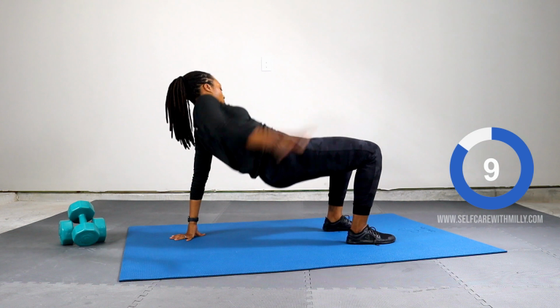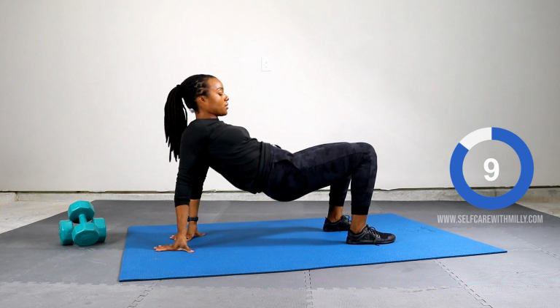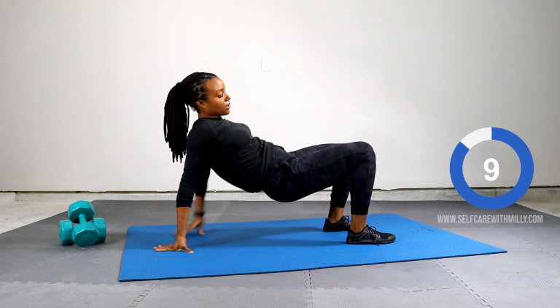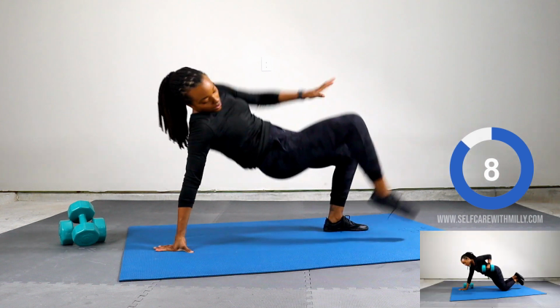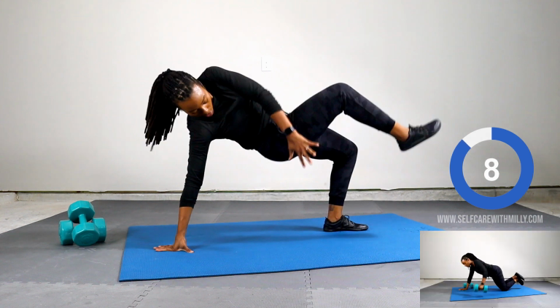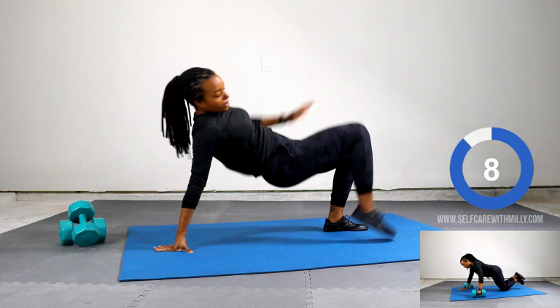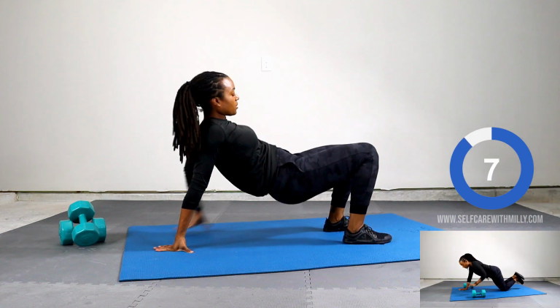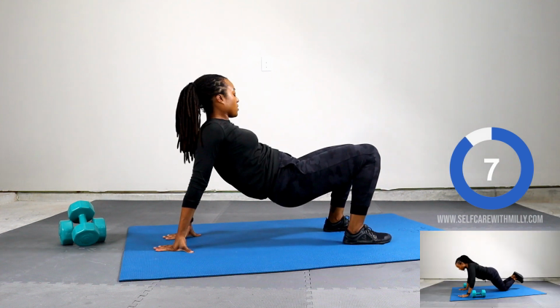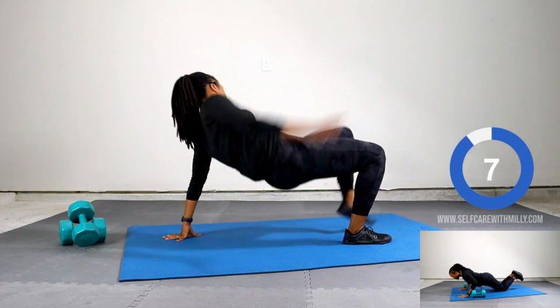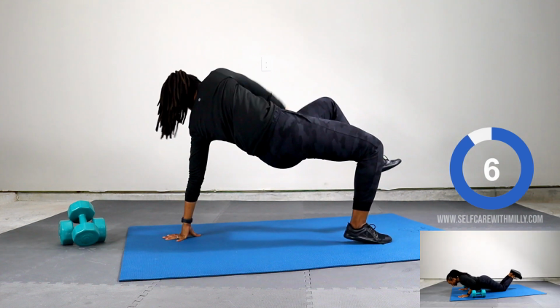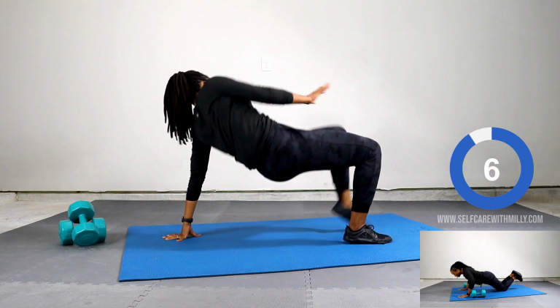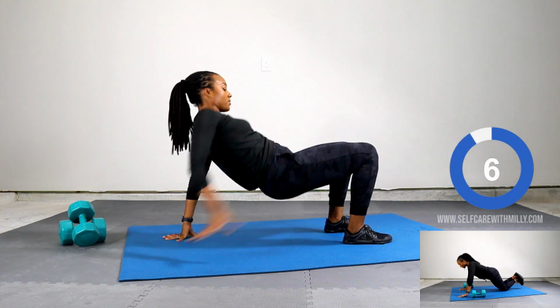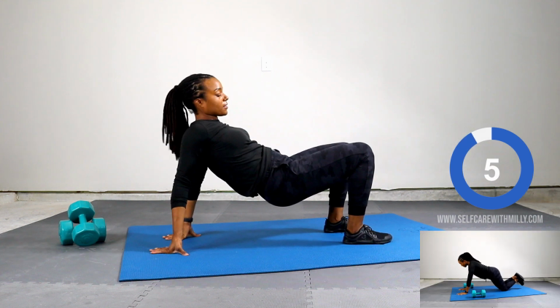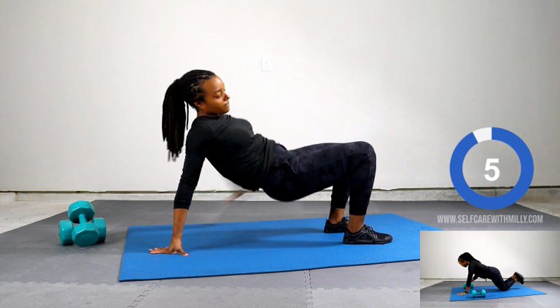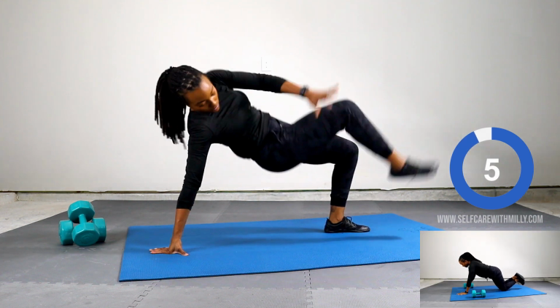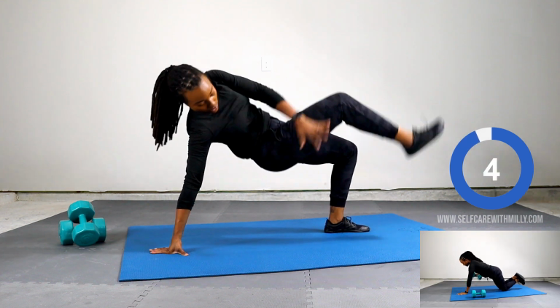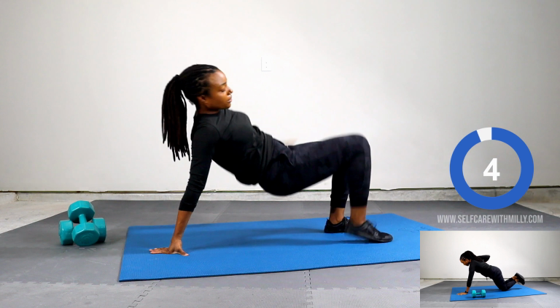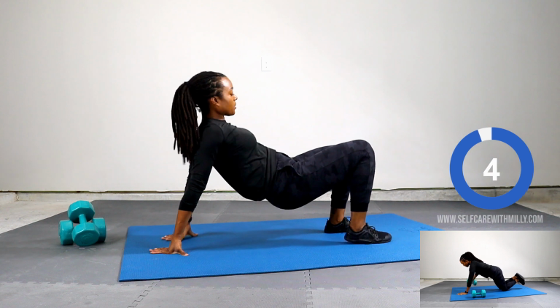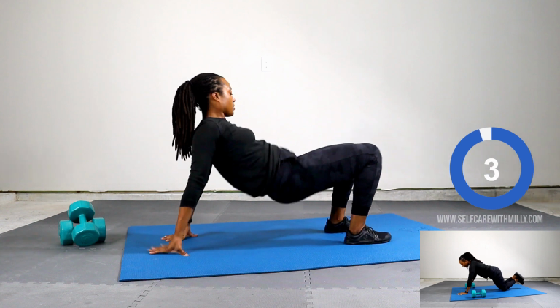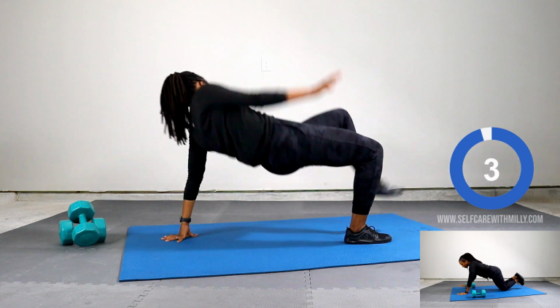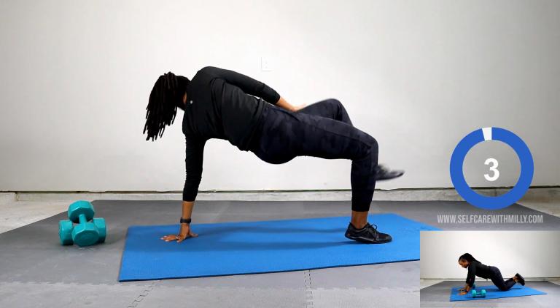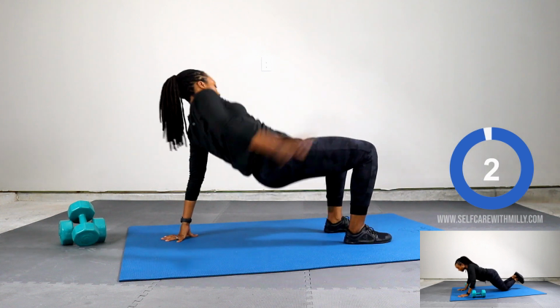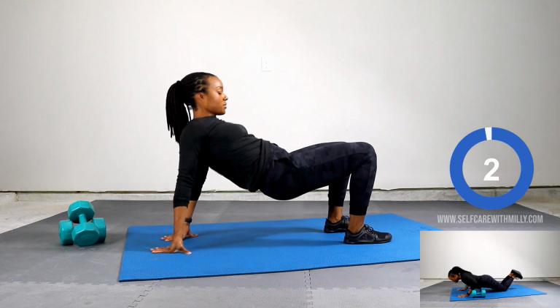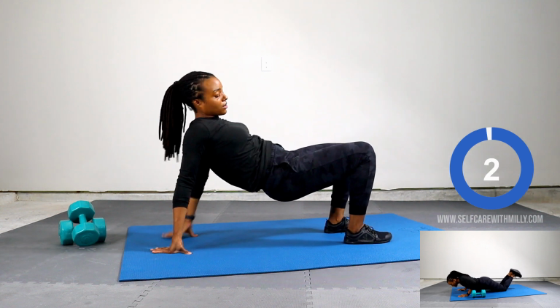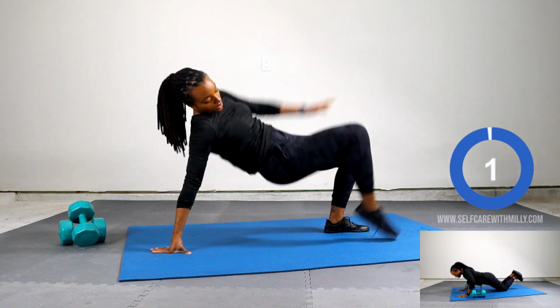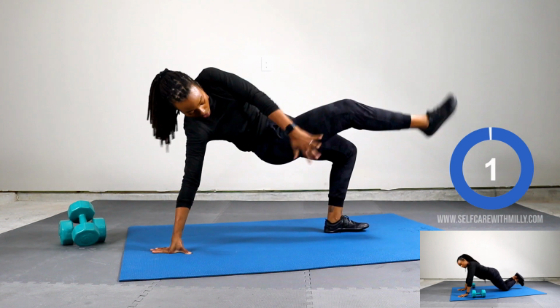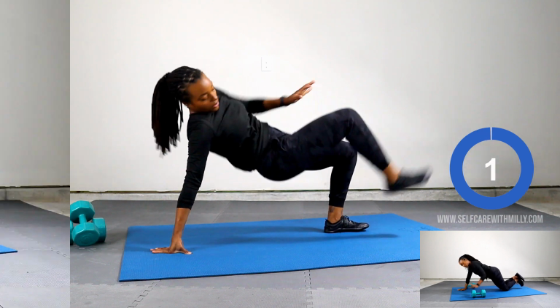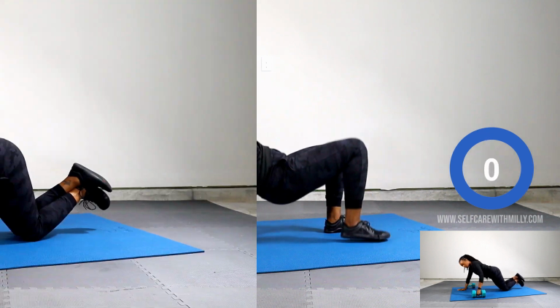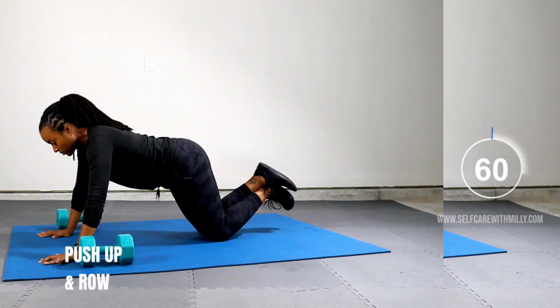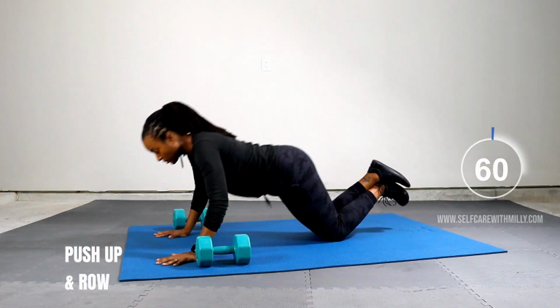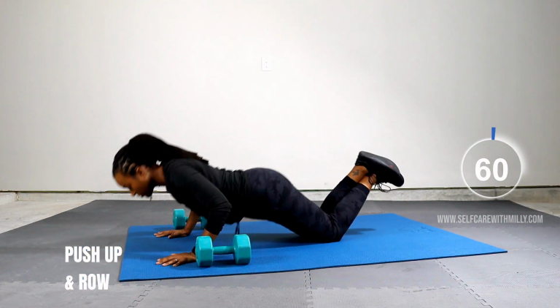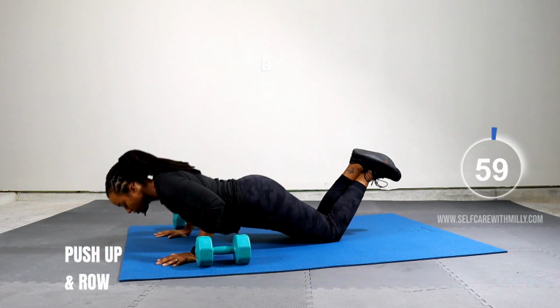Next up, push up and row. Five, four, three, two, one. Starting now.